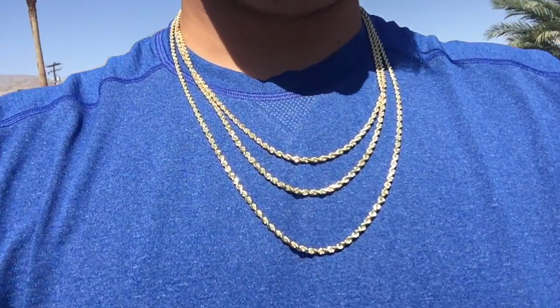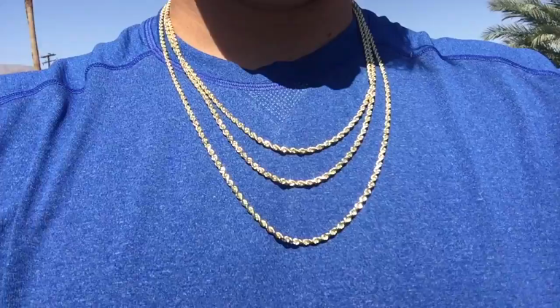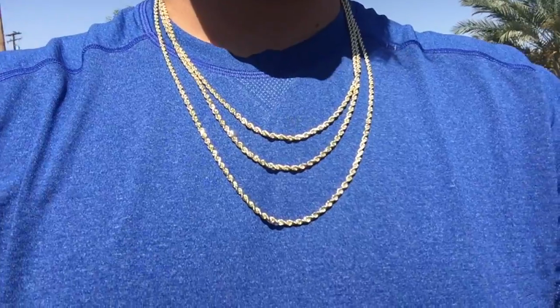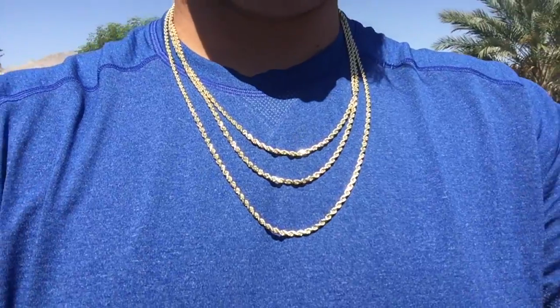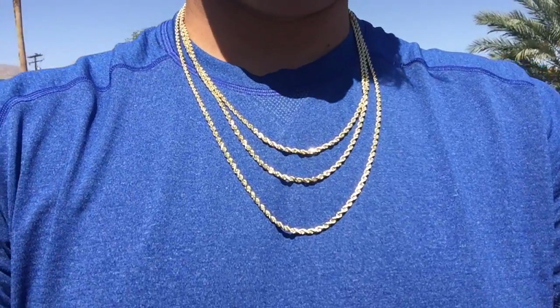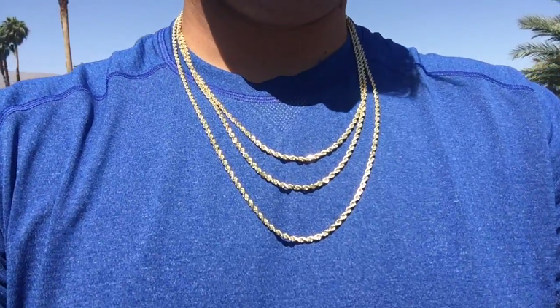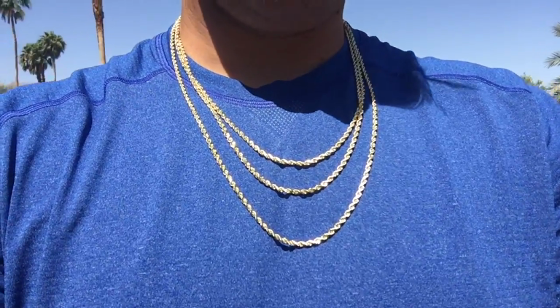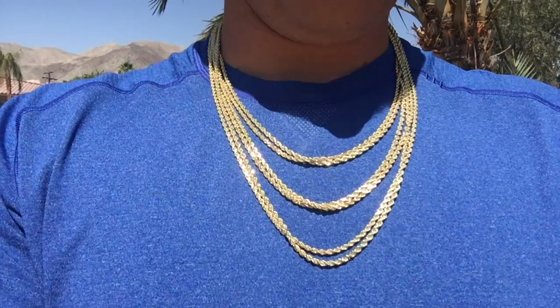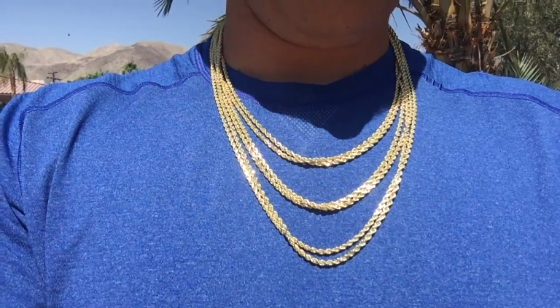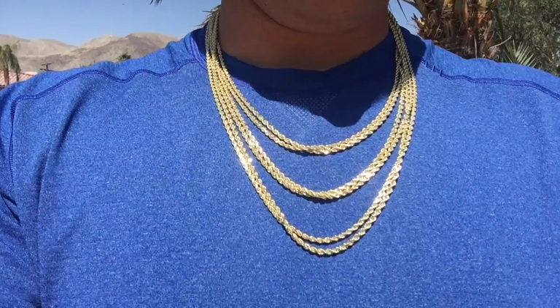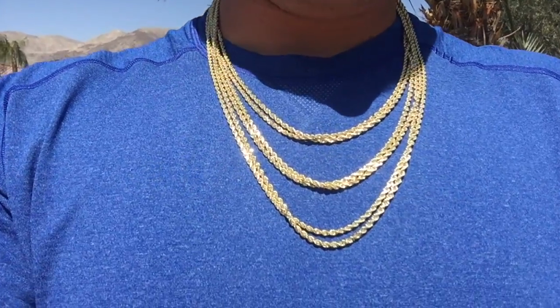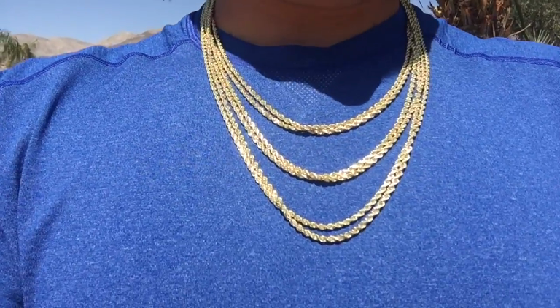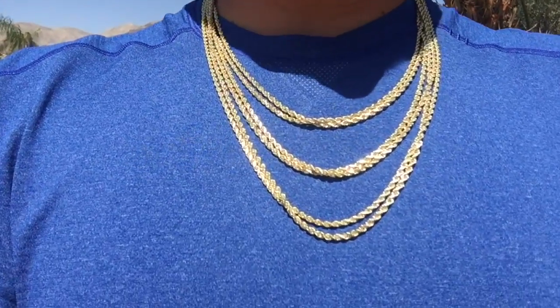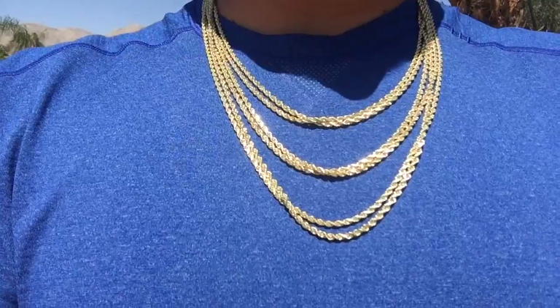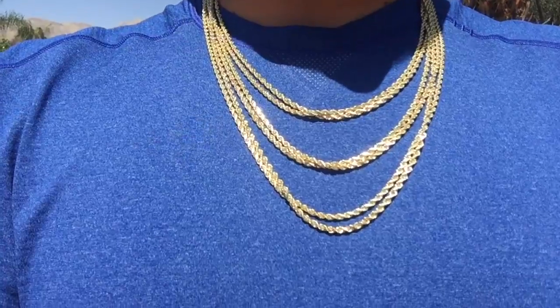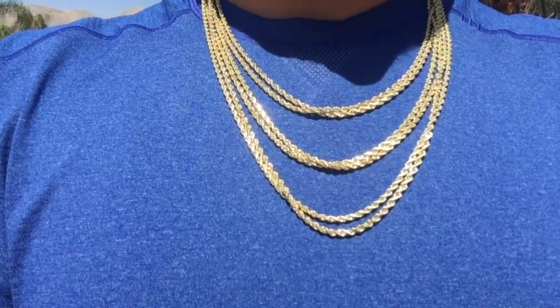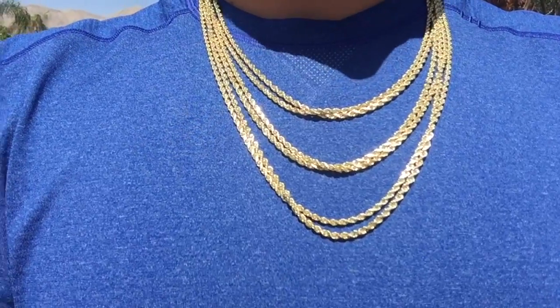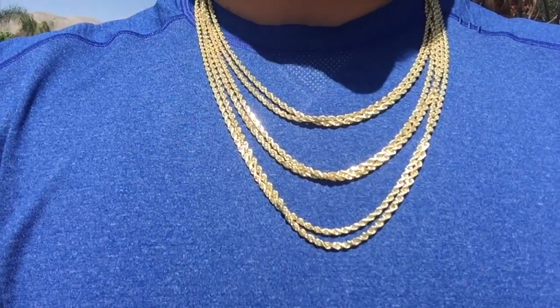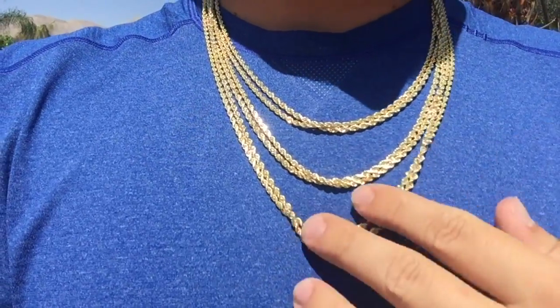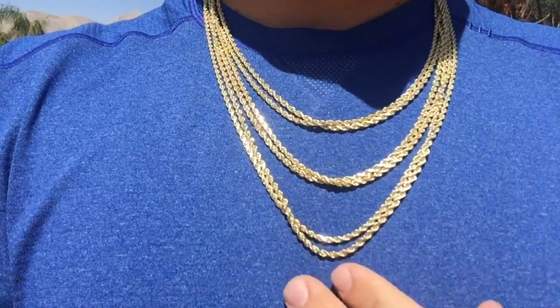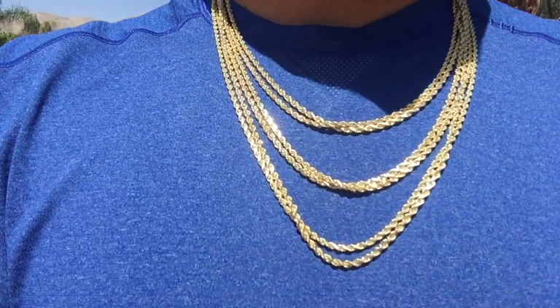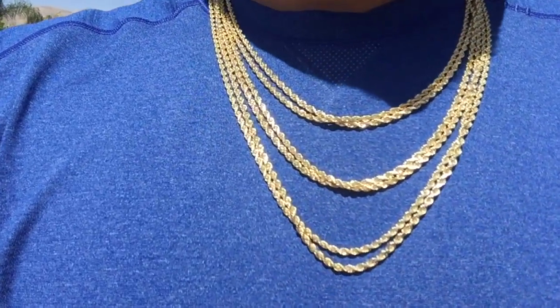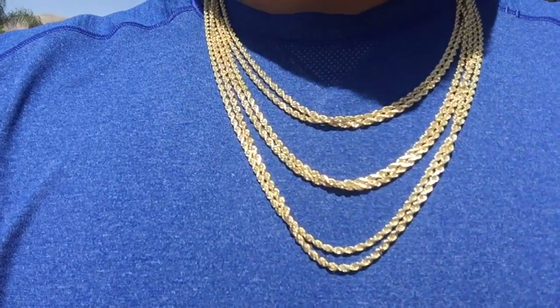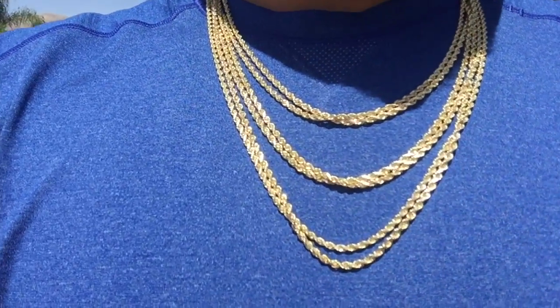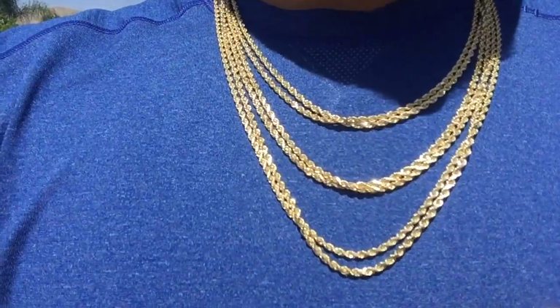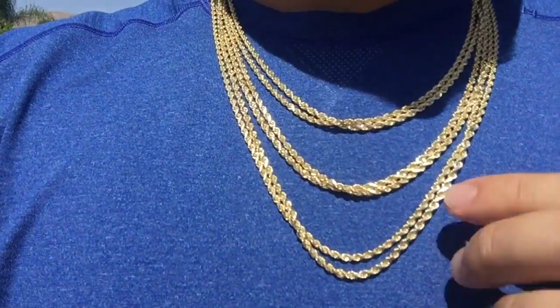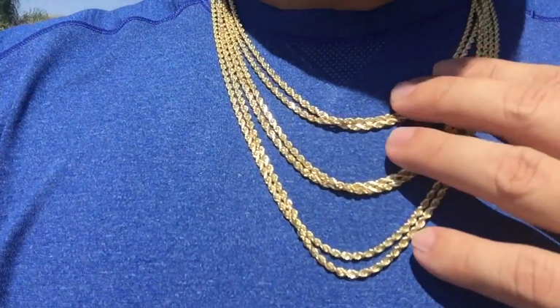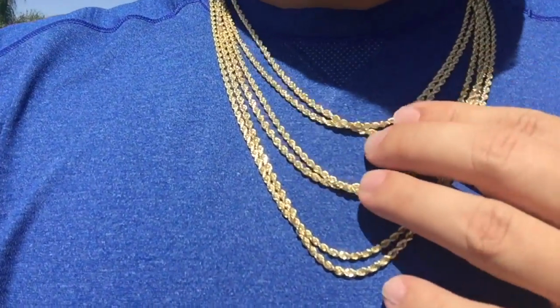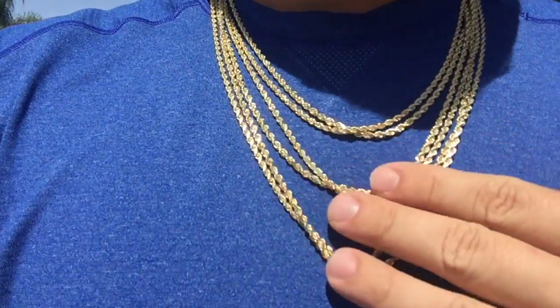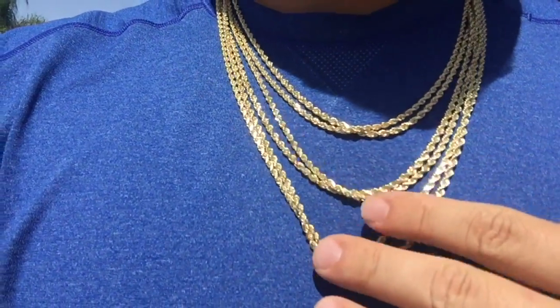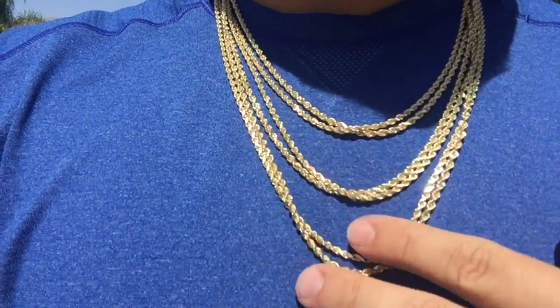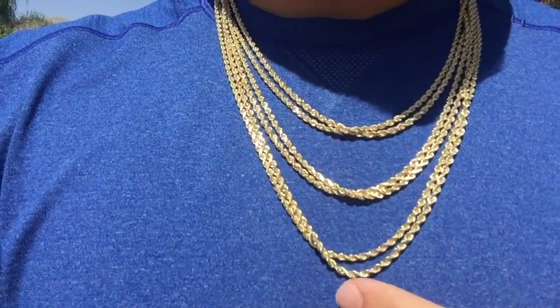Now I've got all the 2.9 and 3.2 millimeters on together so you can see the difference — hopefully you can see it. Not much of a difference when they're layered.